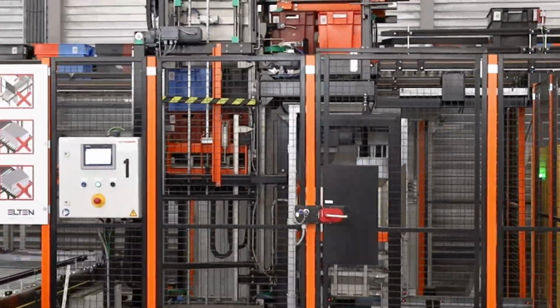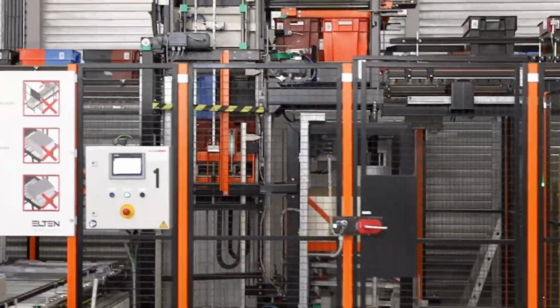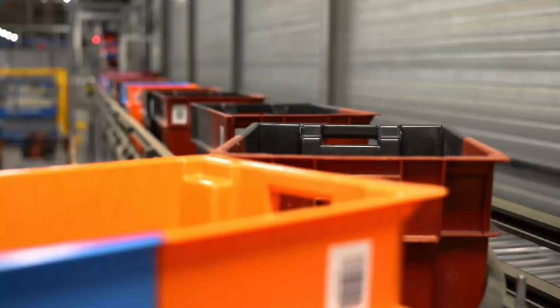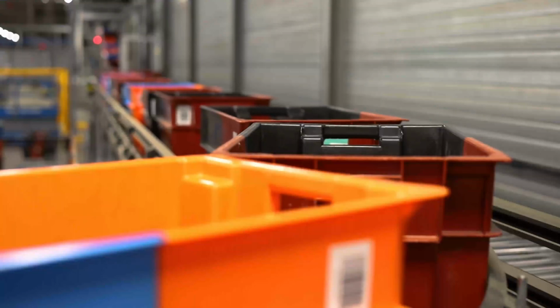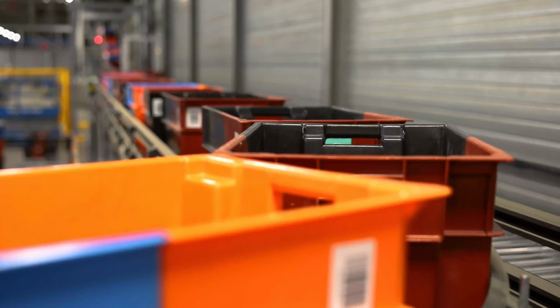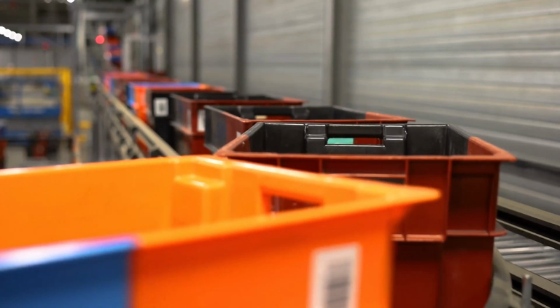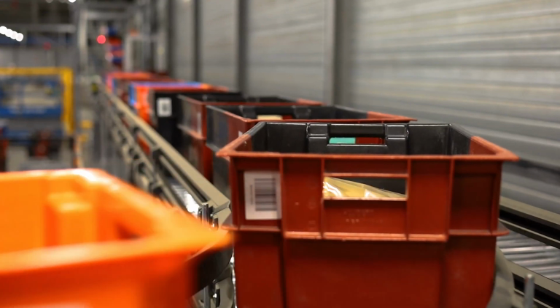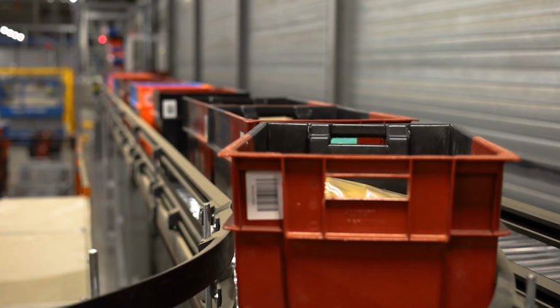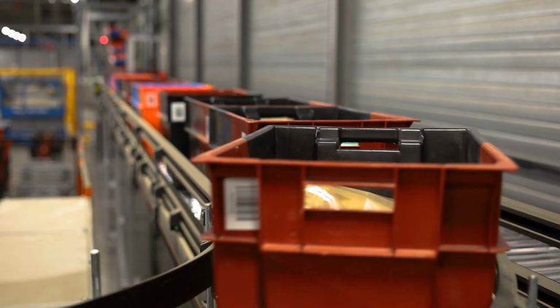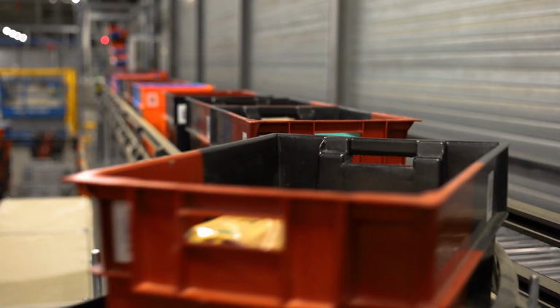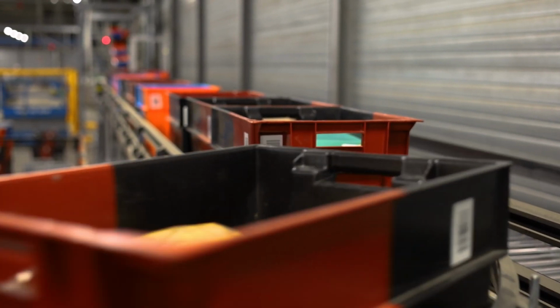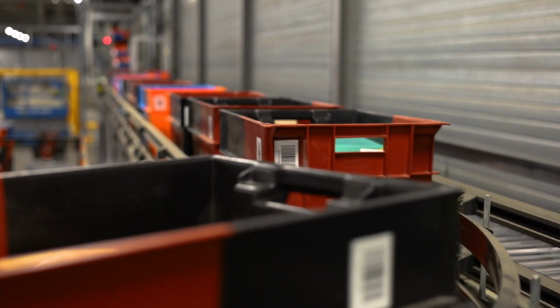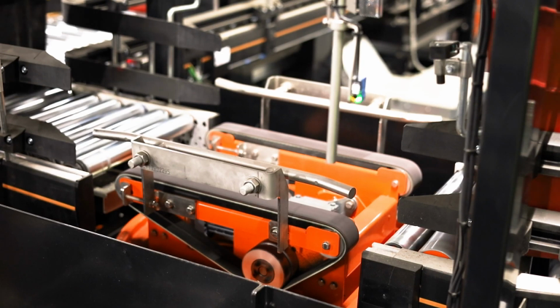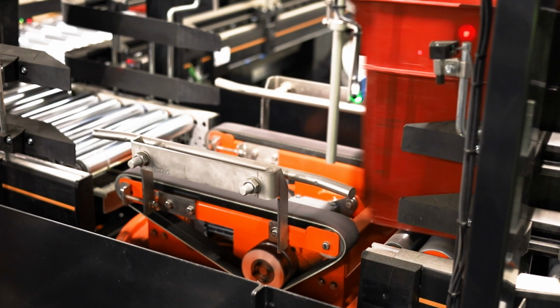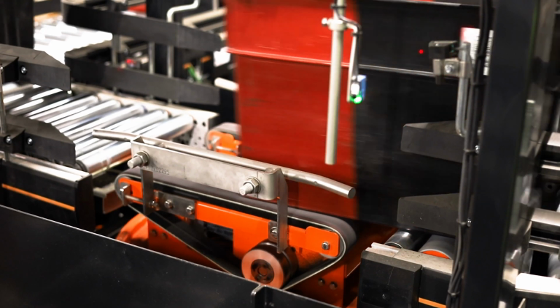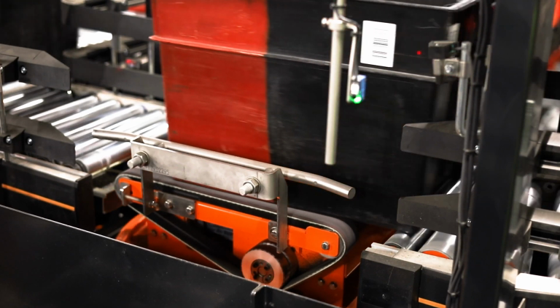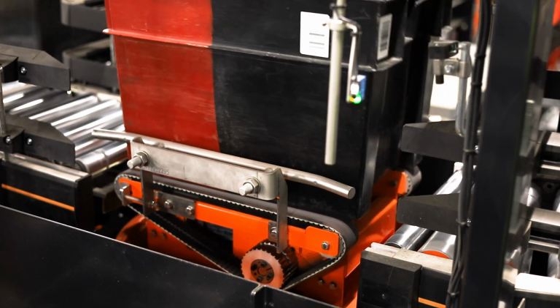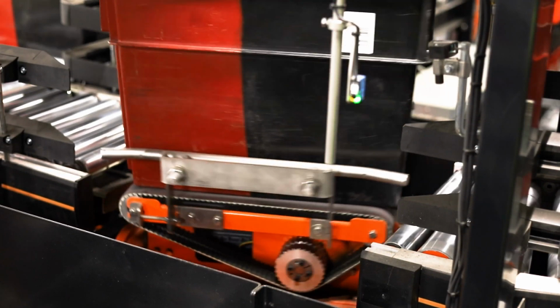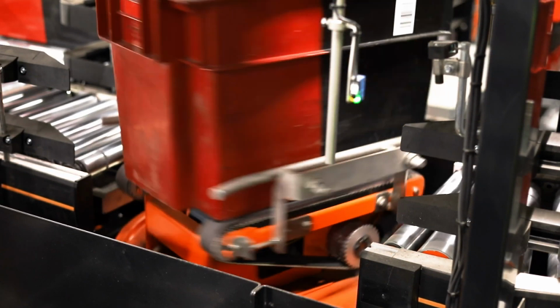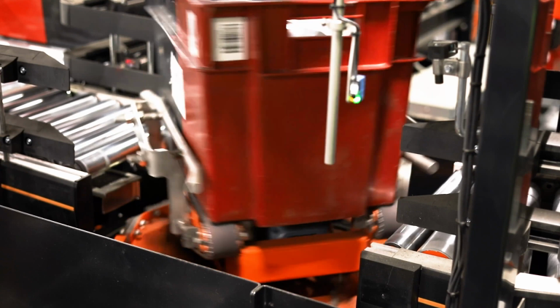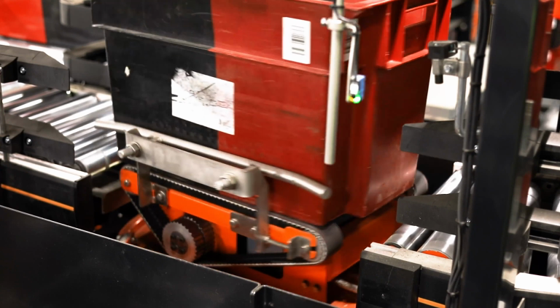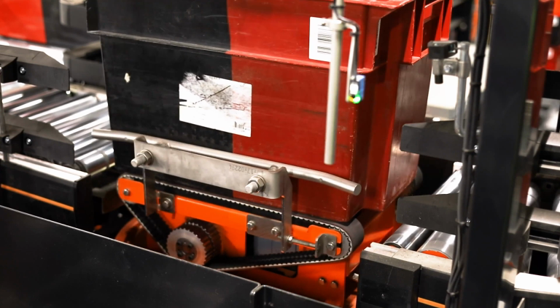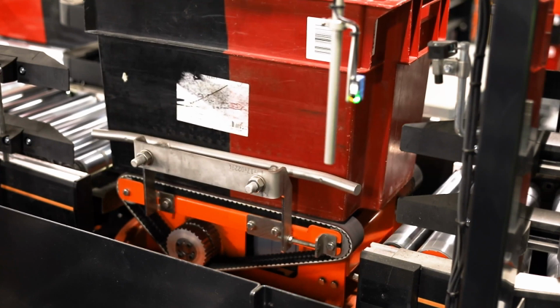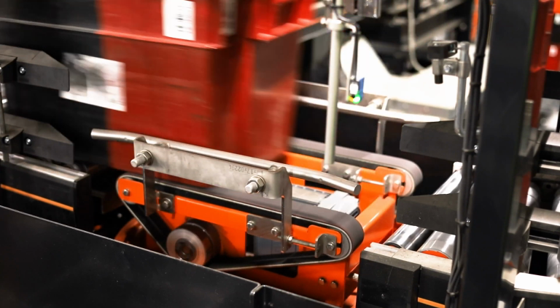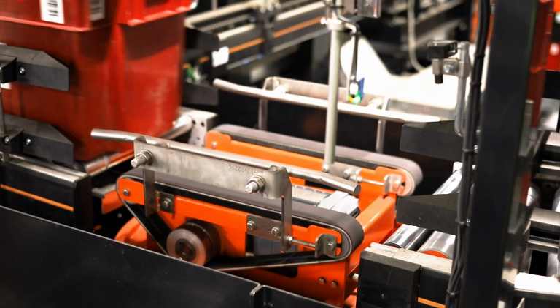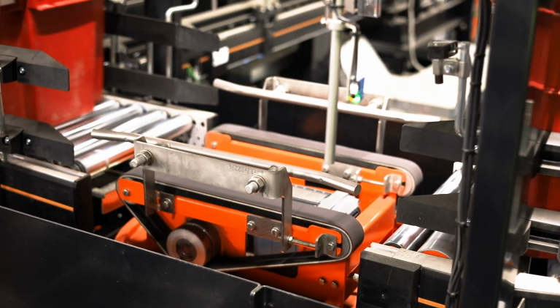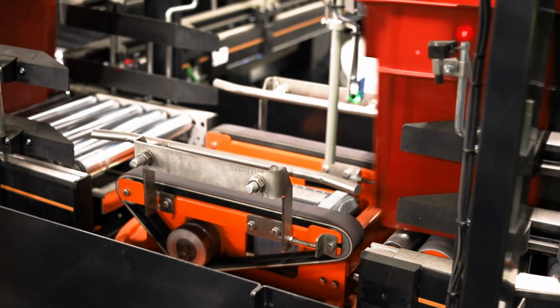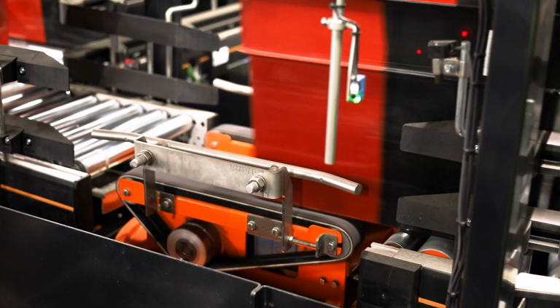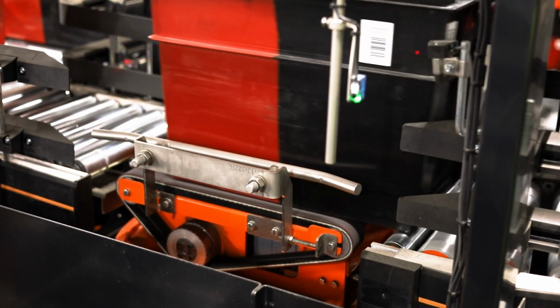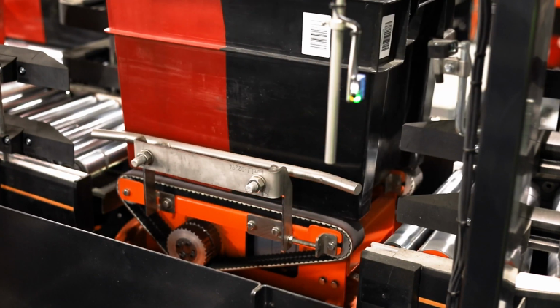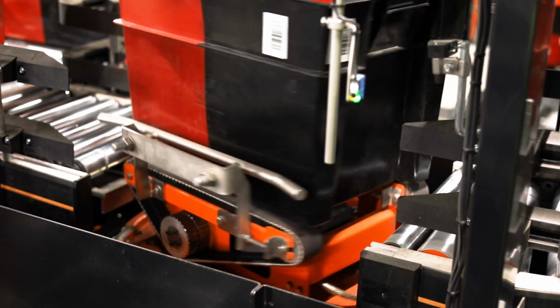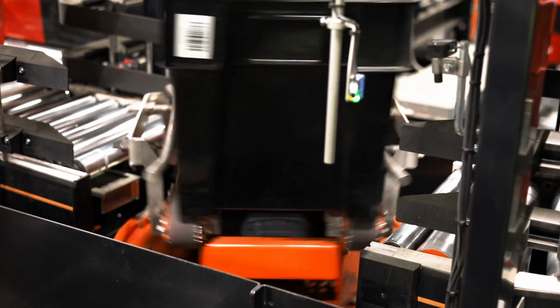On level one, loaded totes will arrive. The orientation of the totes is checked, and if necessary, rotated 180 degrees to correctly stack the loaded totes.